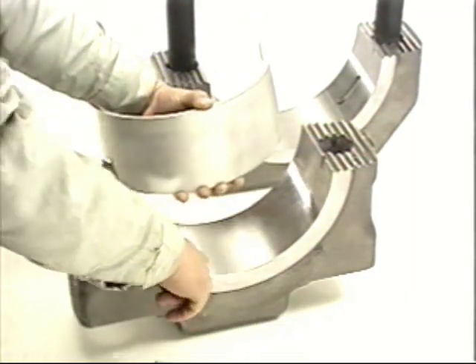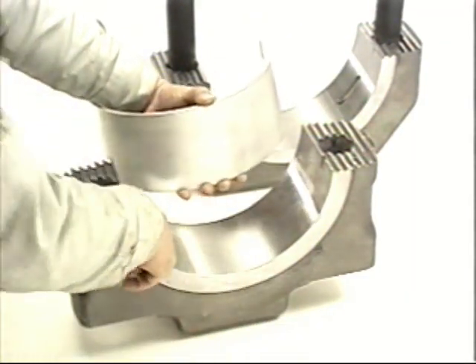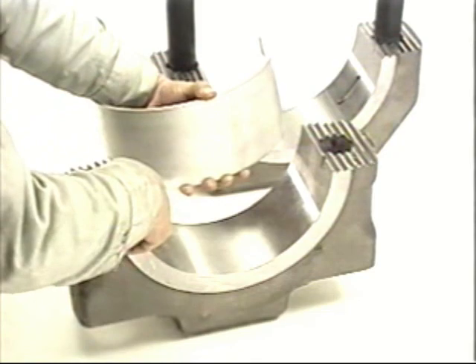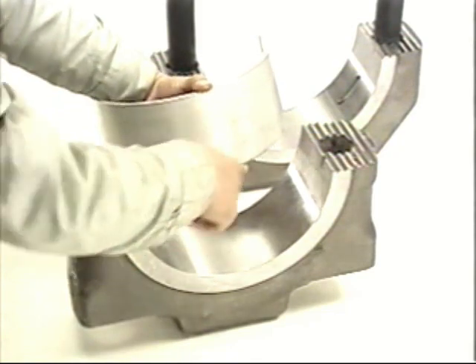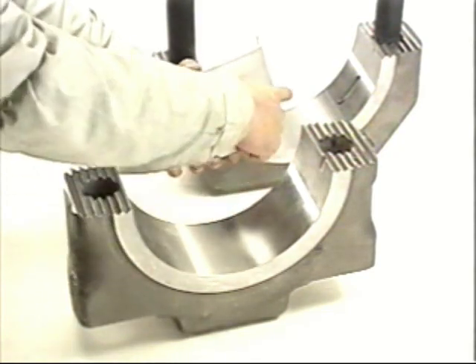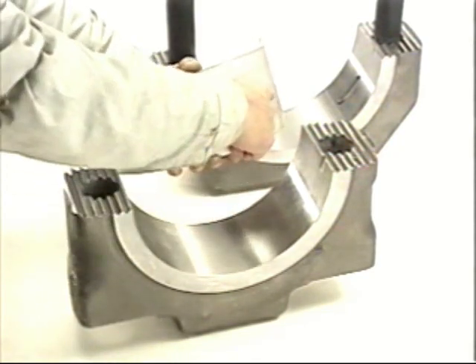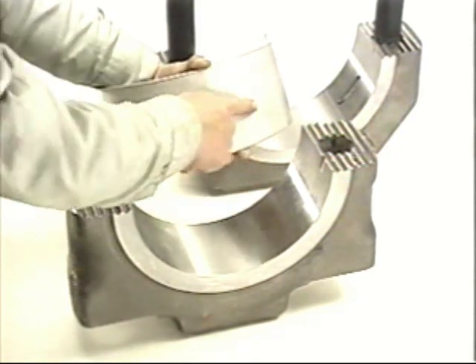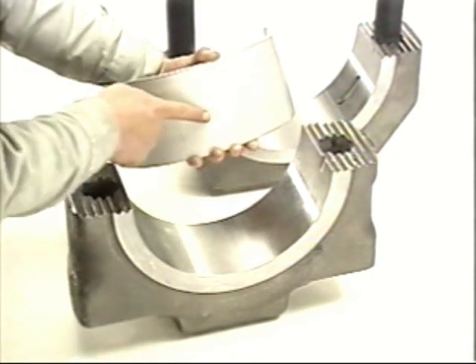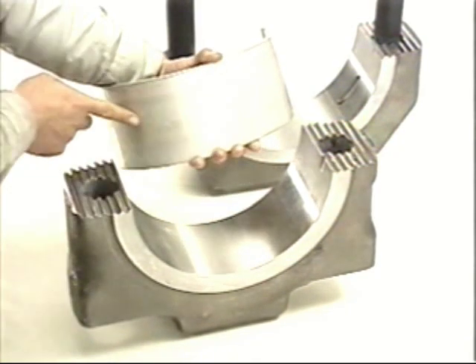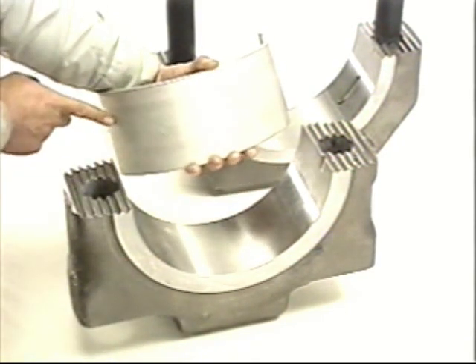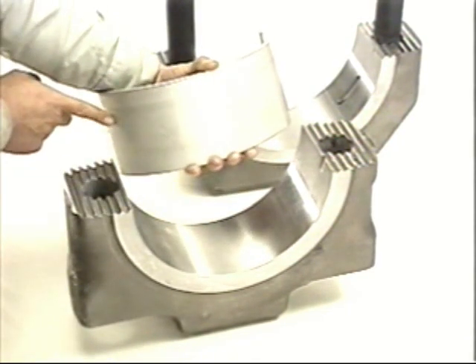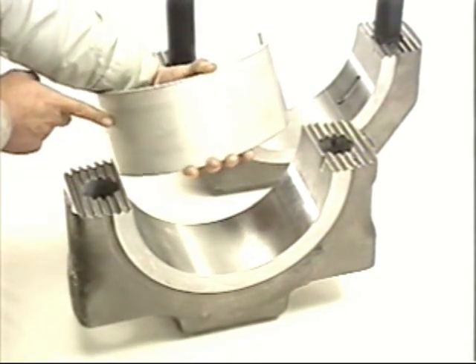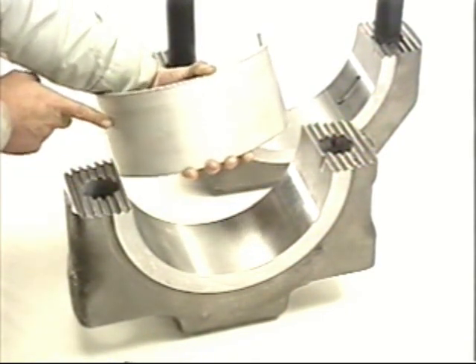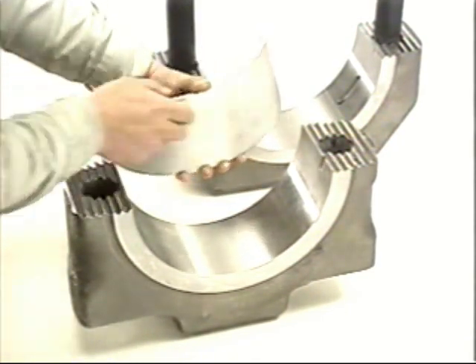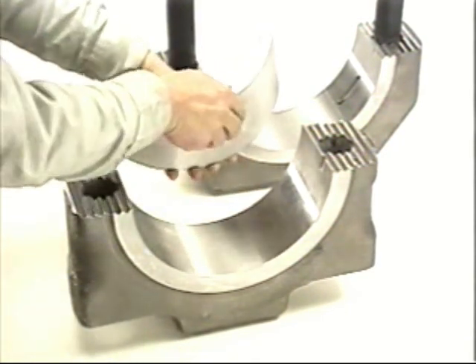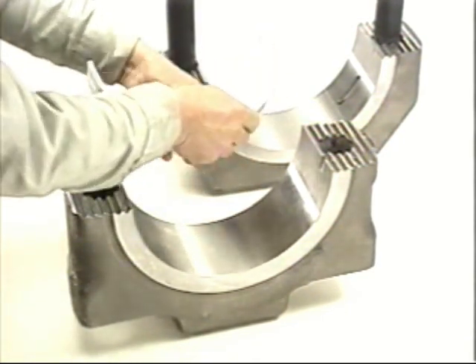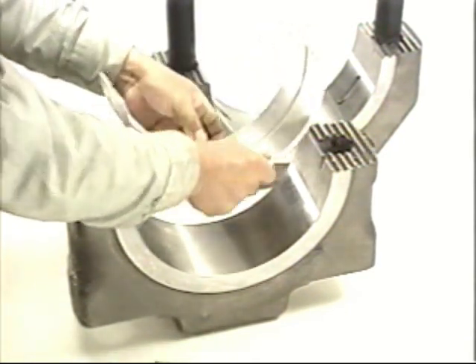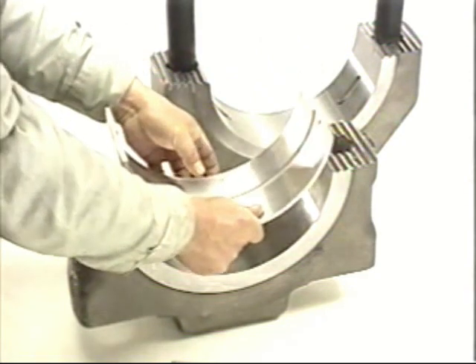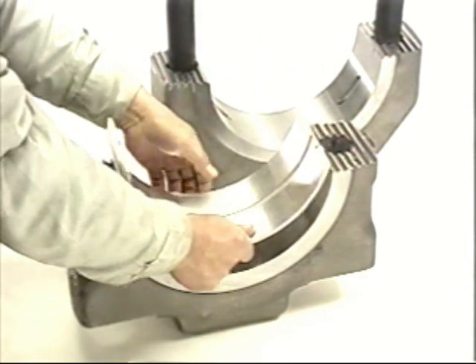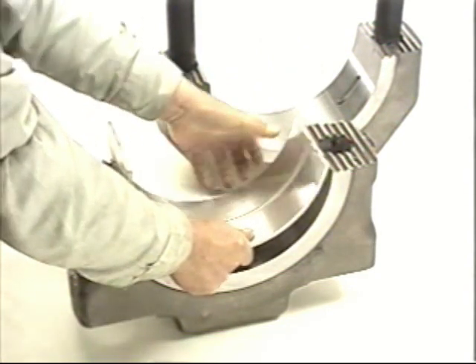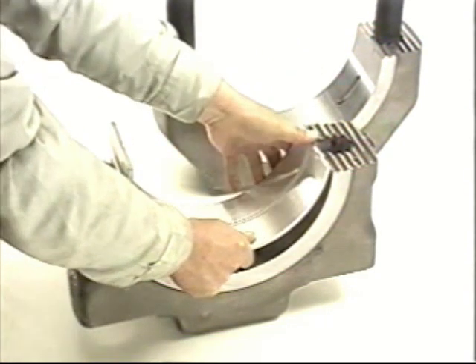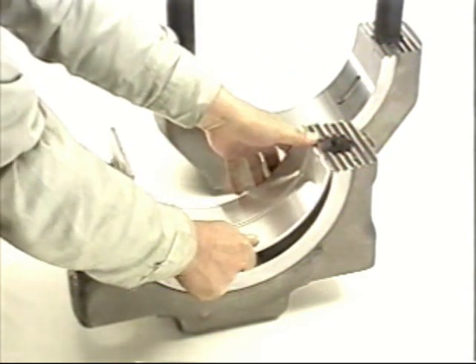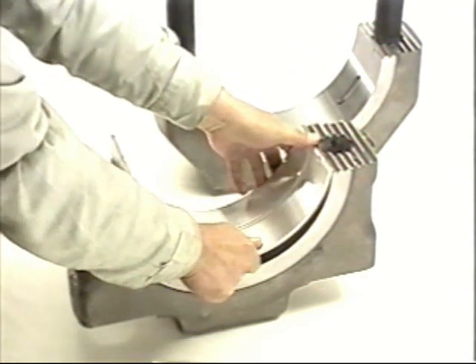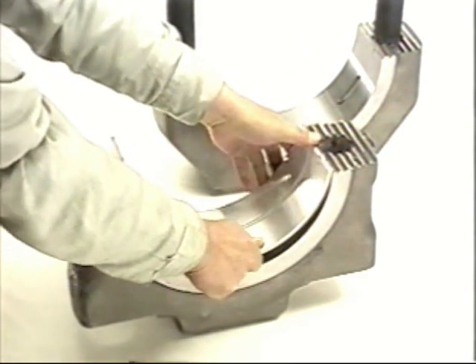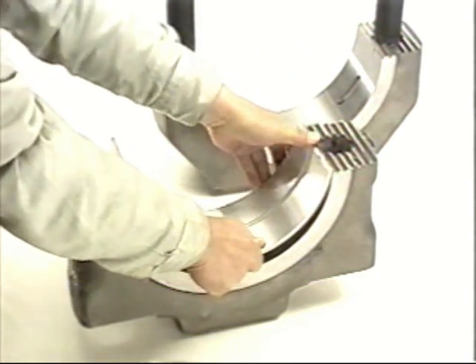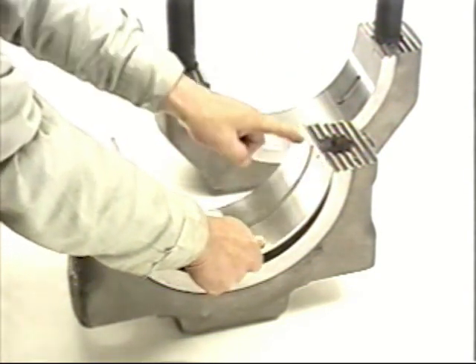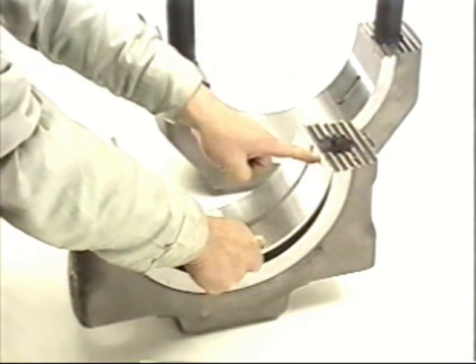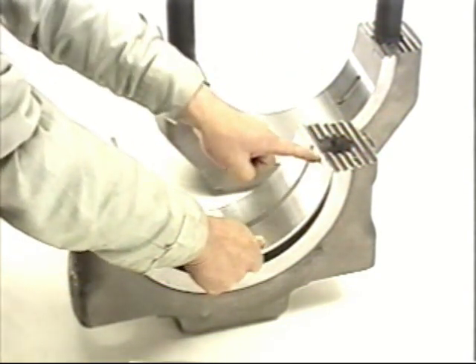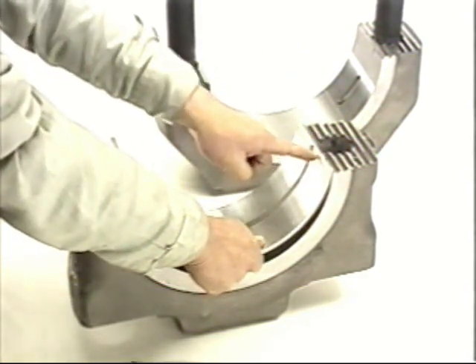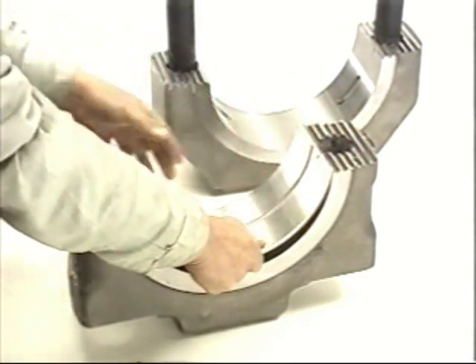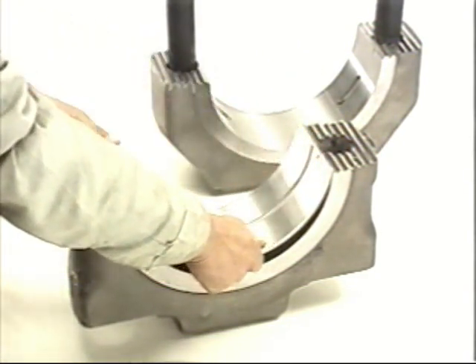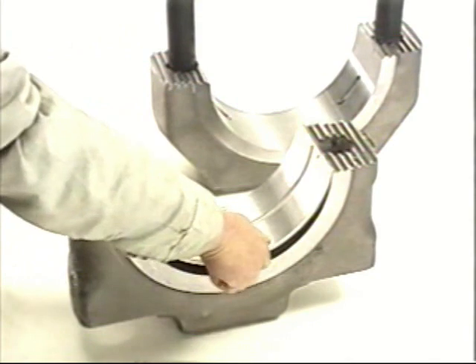An explanation of the assembly procedure of the connecting rod big end bore: match the claws and assemble the bearing shells. Do not apply grease or oil to the back of the shells.